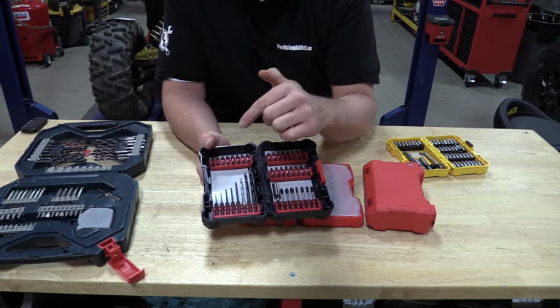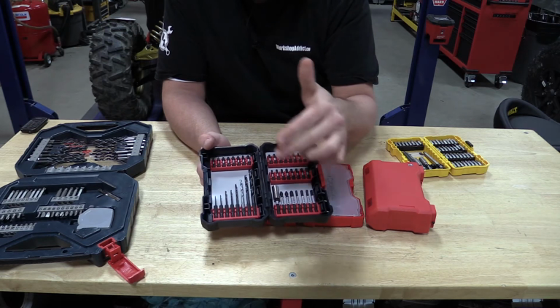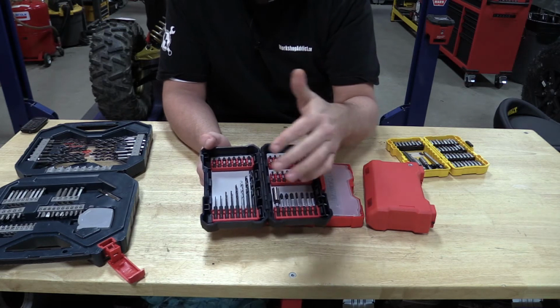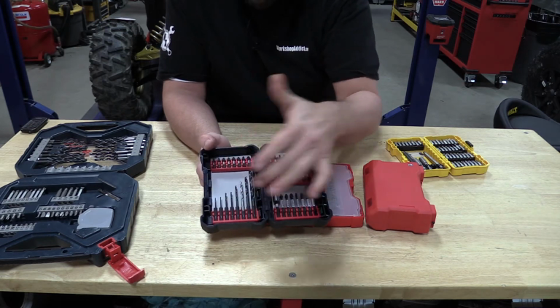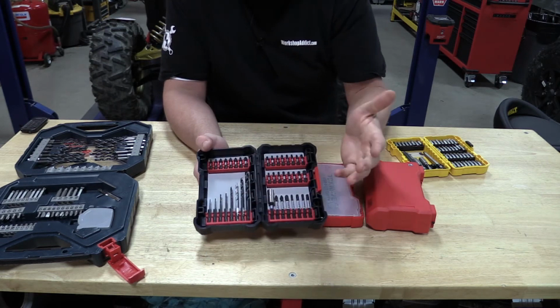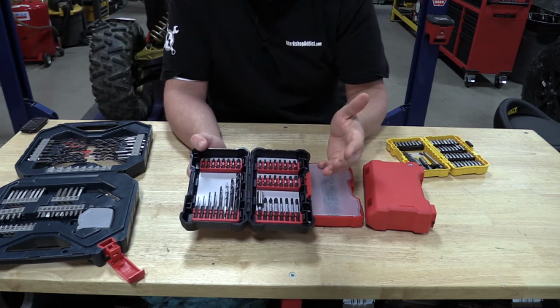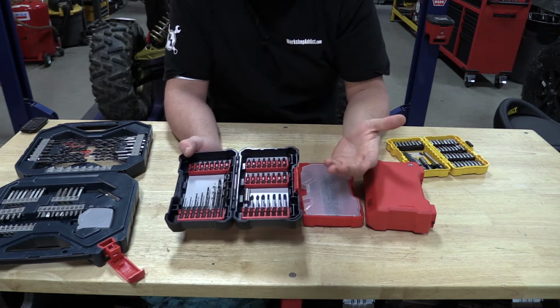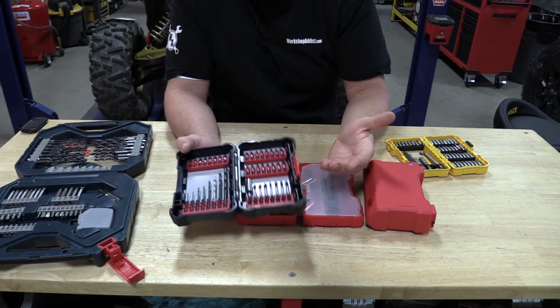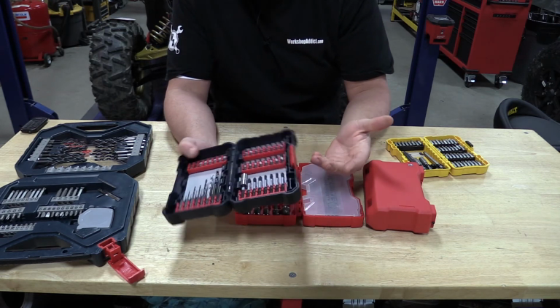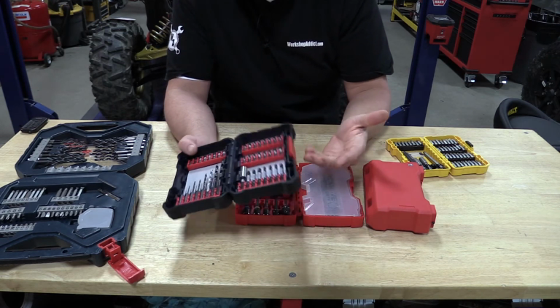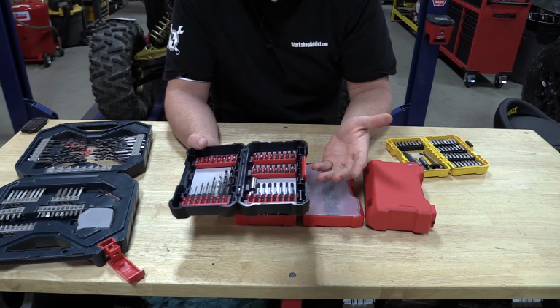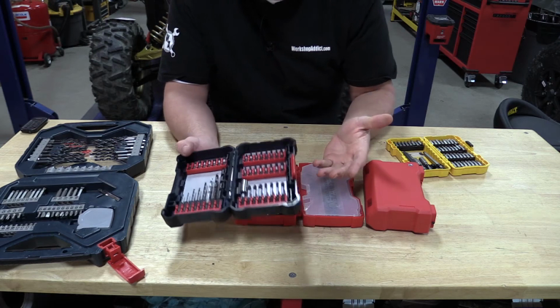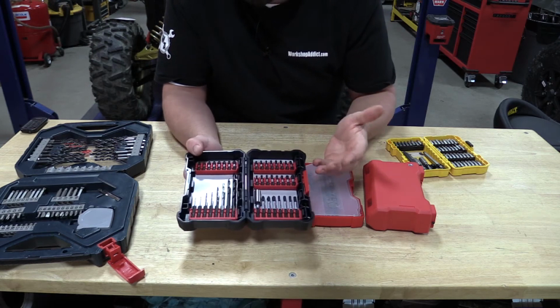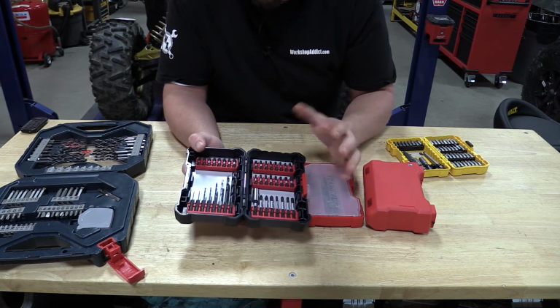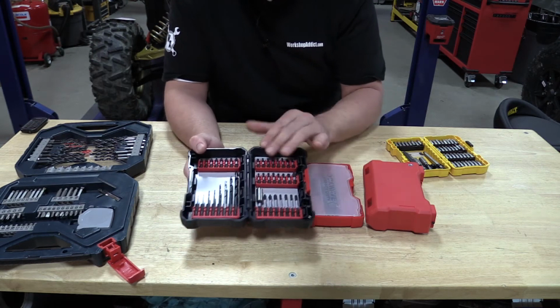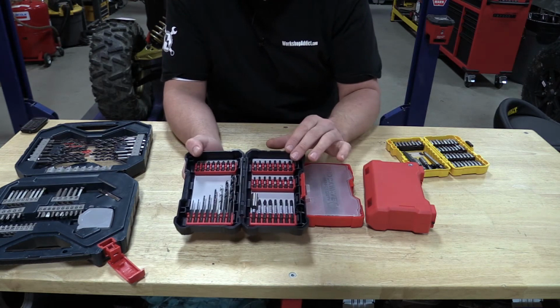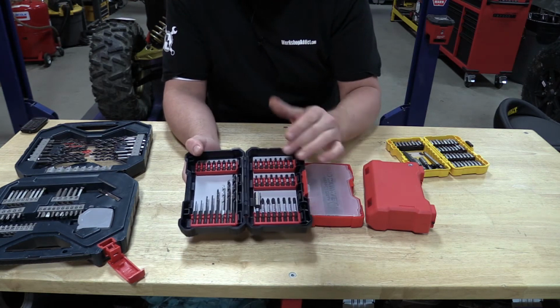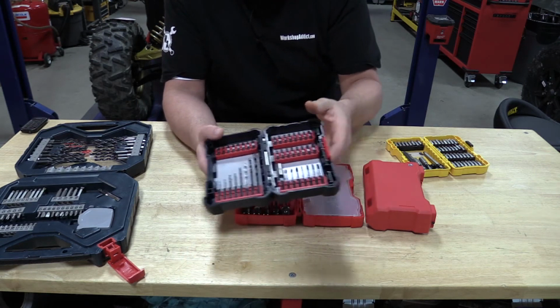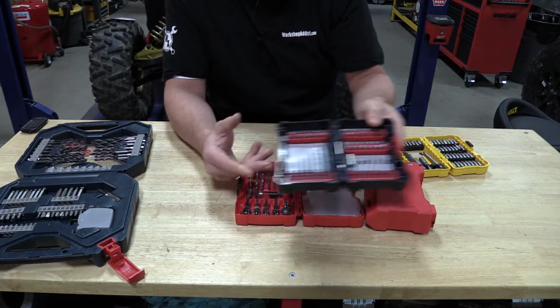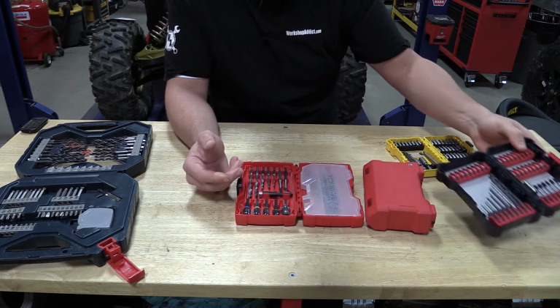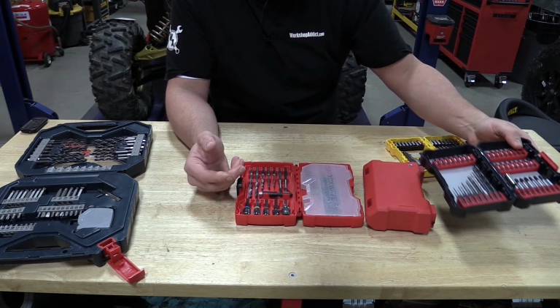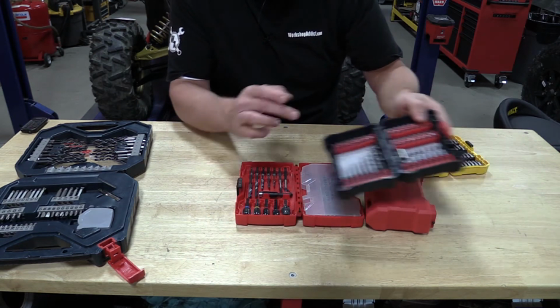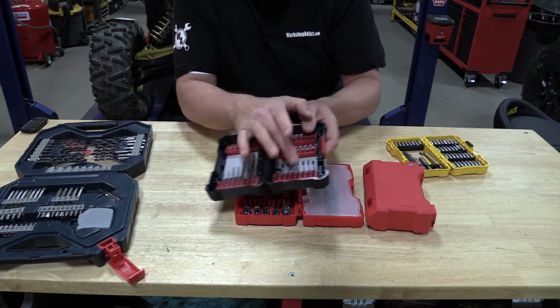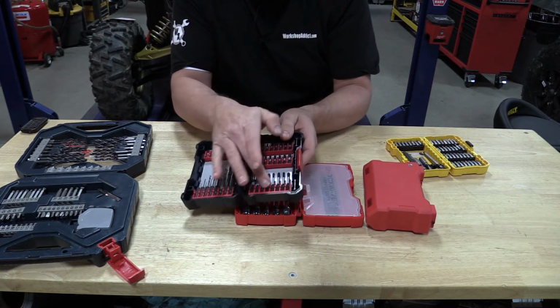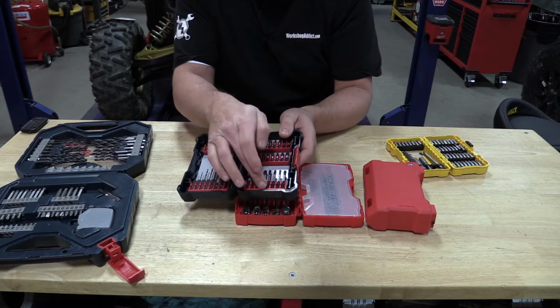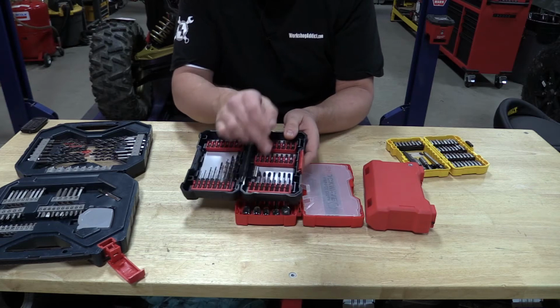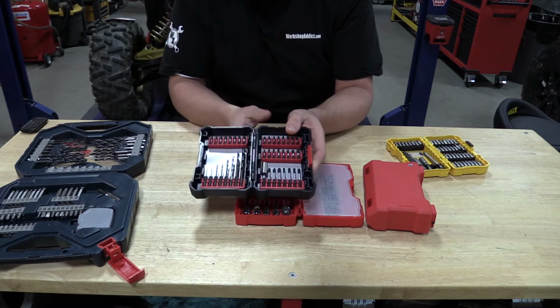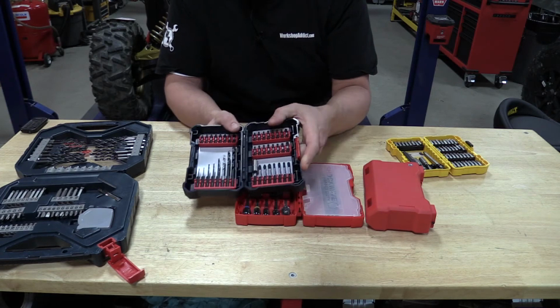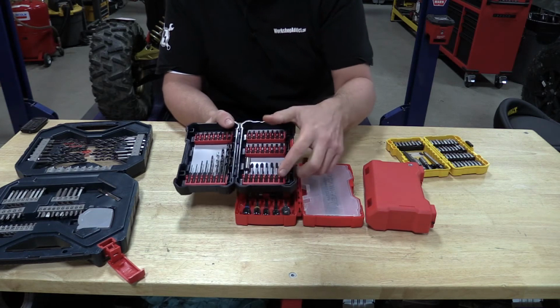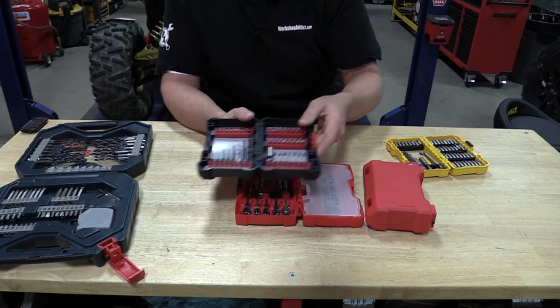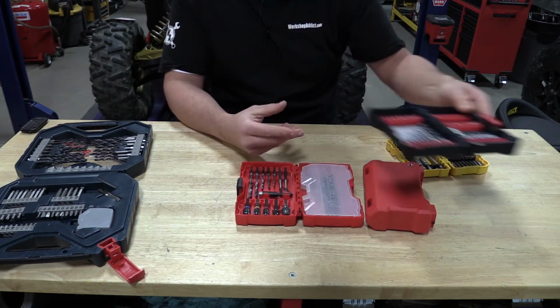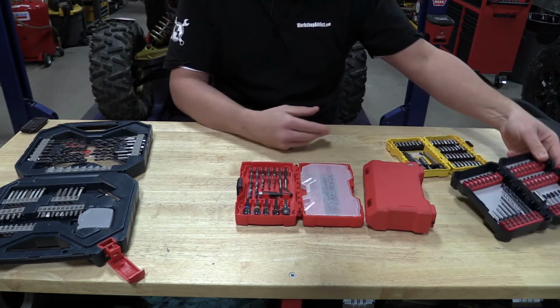The drills in these kits — you're paying nine to fourteen dollars for them, so they're not expensive. But the impact bits from Bosch are probably the best that are out there.